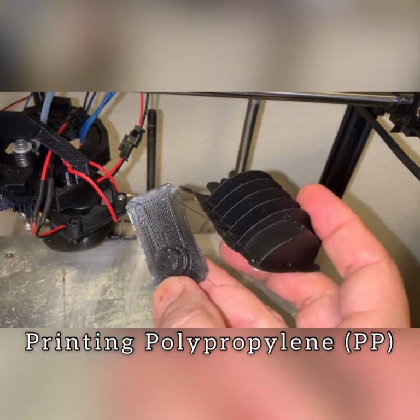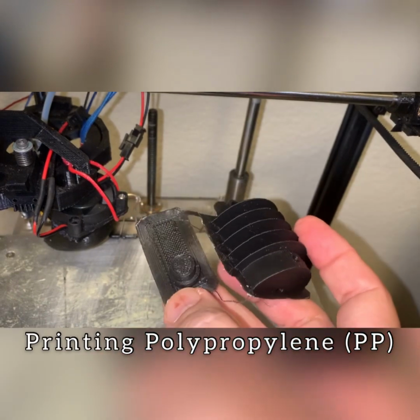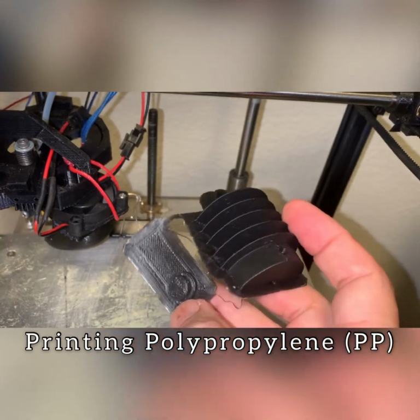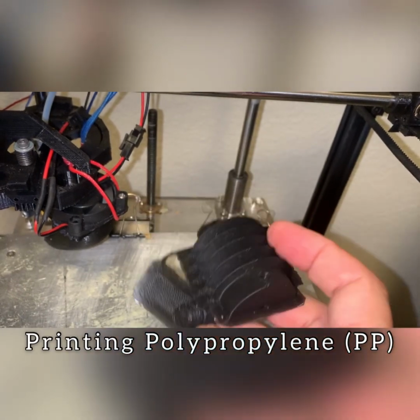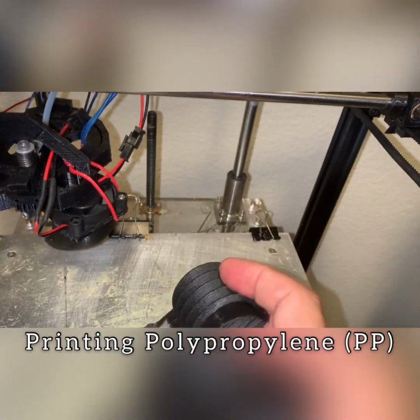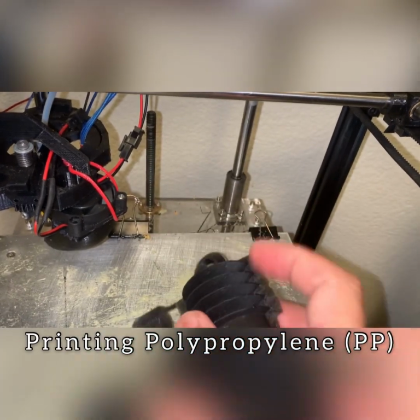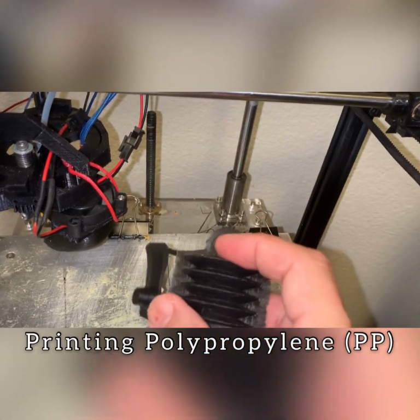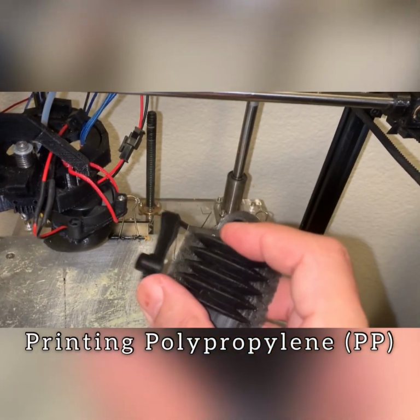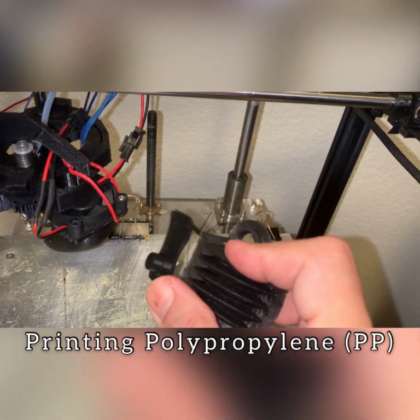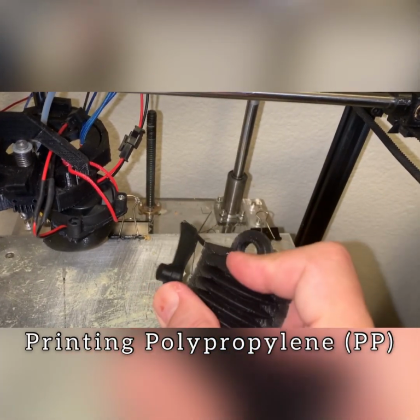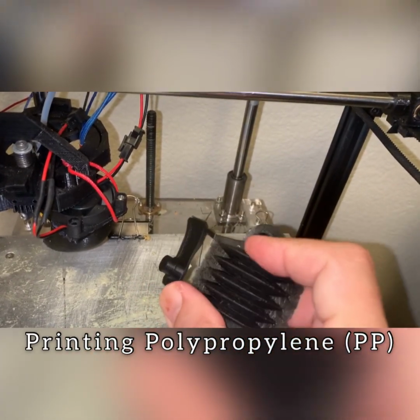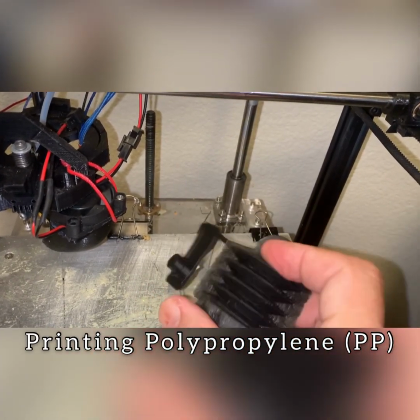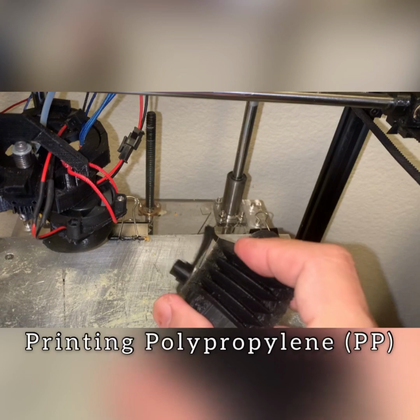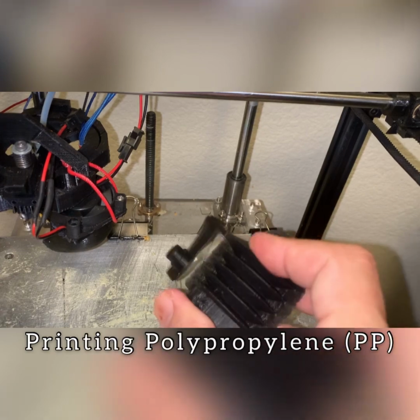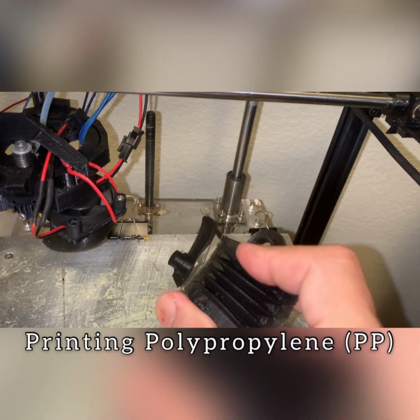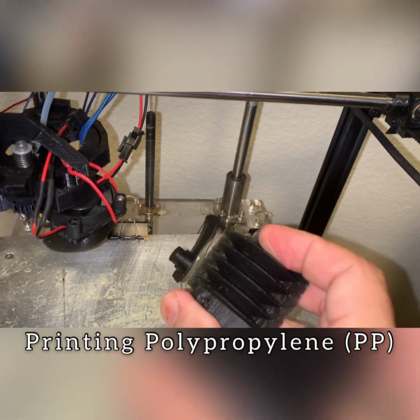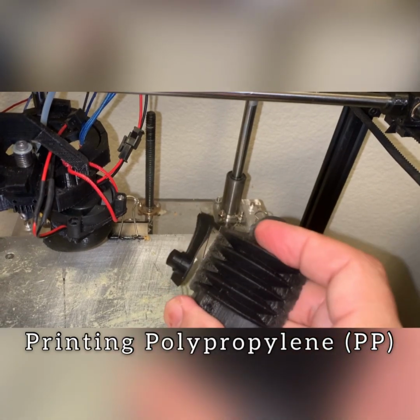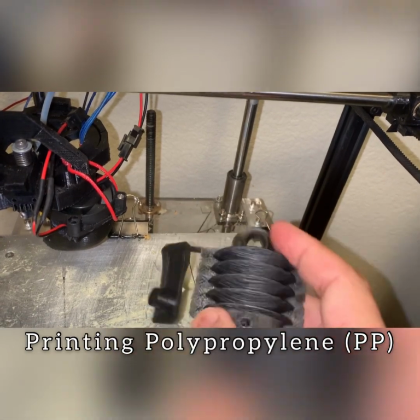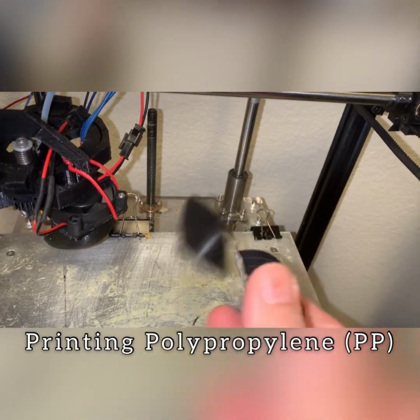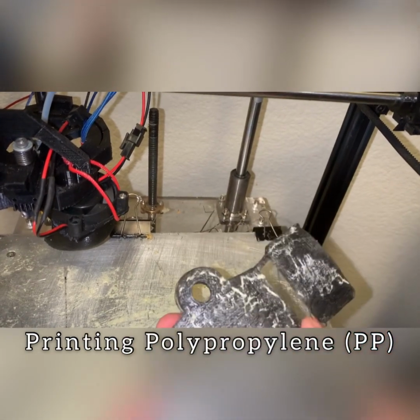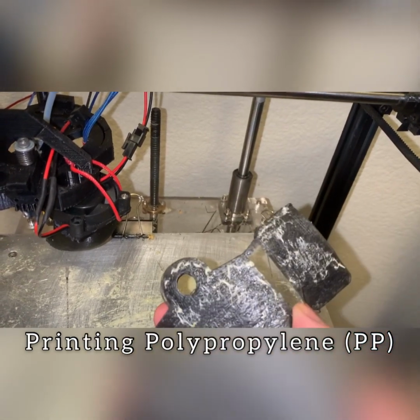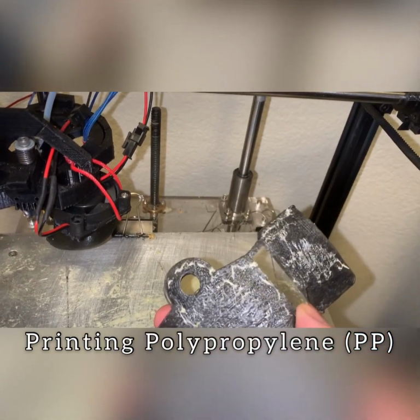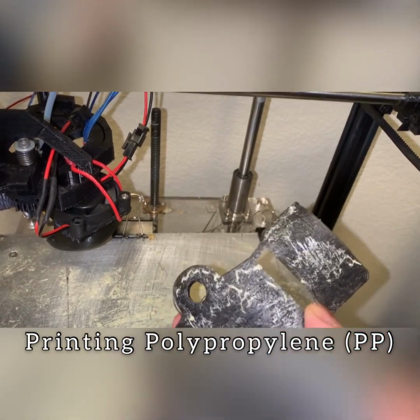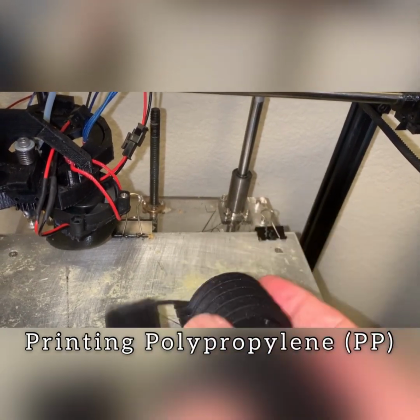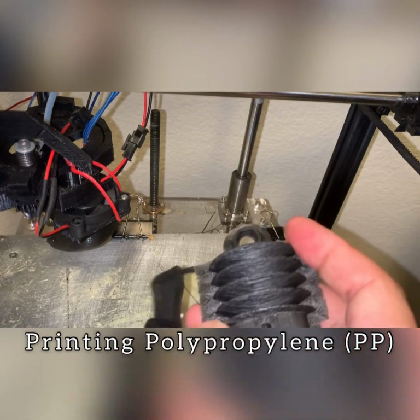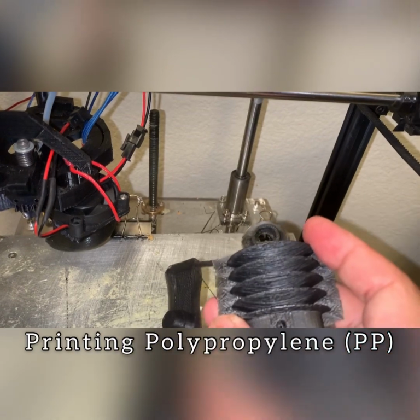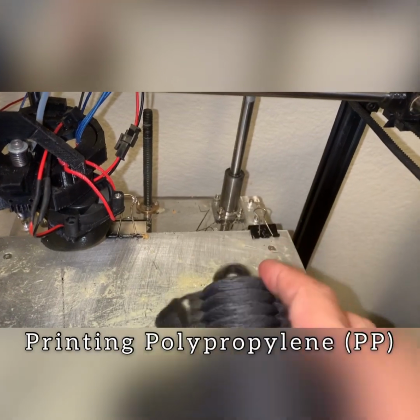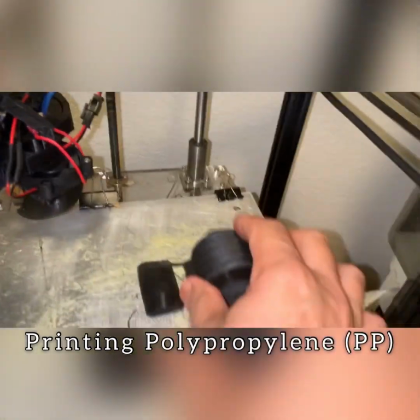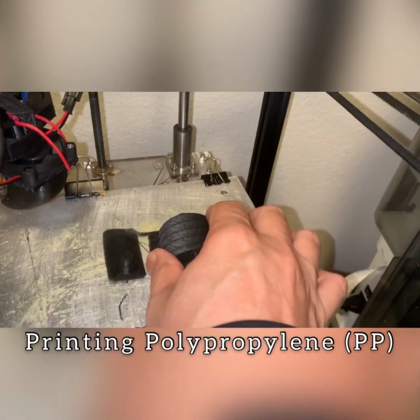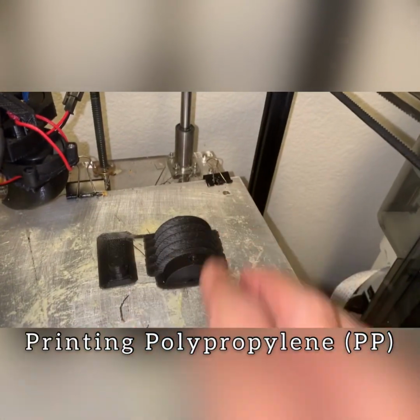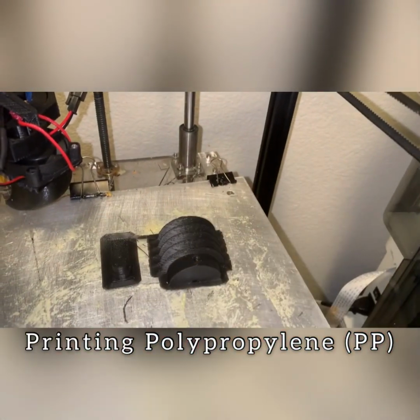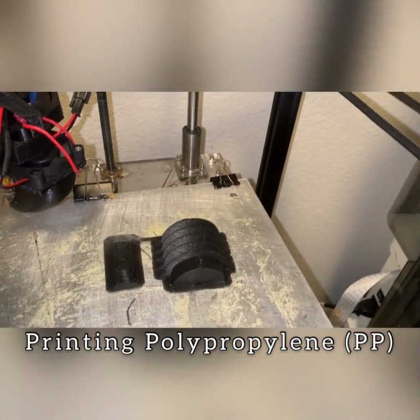You can see how strong this is. You actually can't remove the brim with your fingers — that's how strong this filament is. You need to cut it off with a razor blade or a knife. It's very difficult to tear.